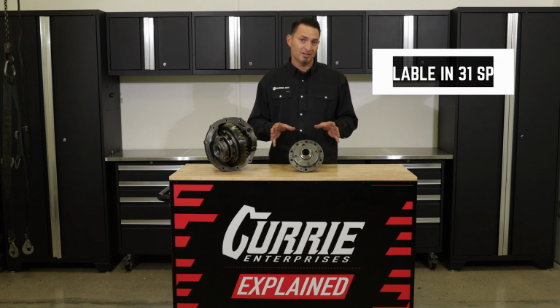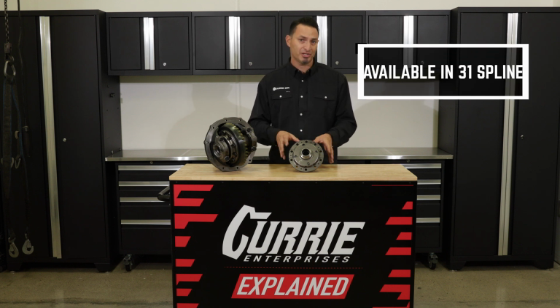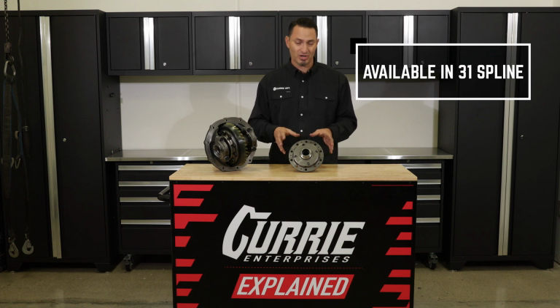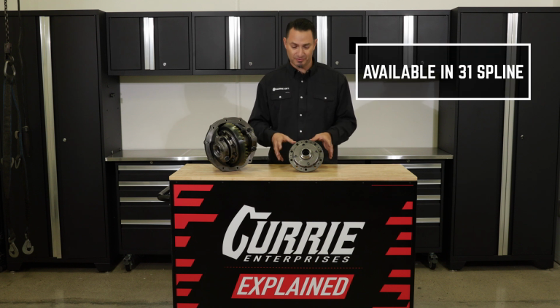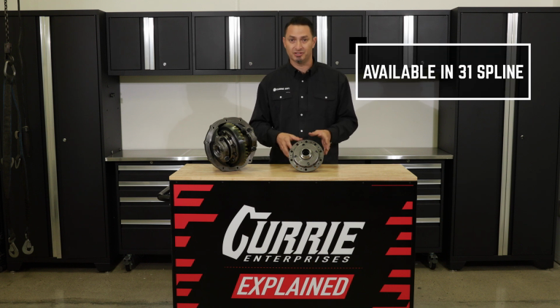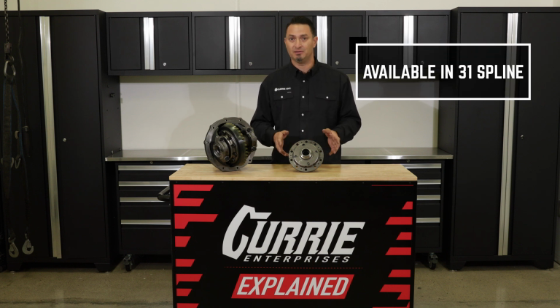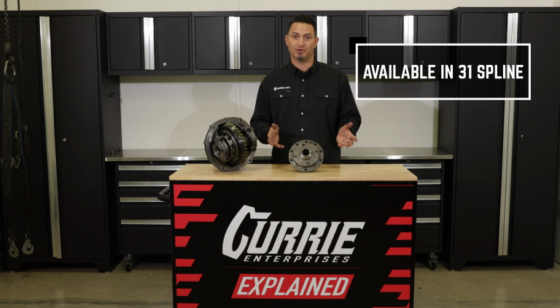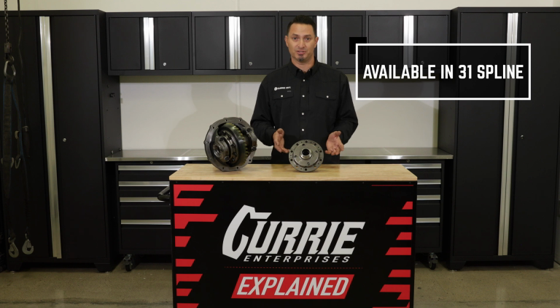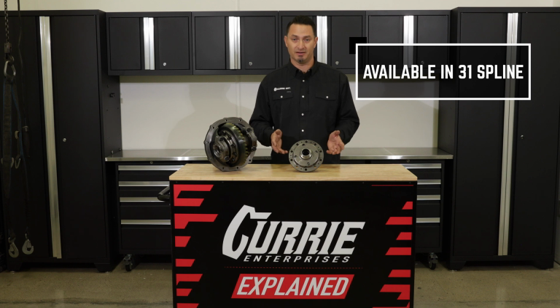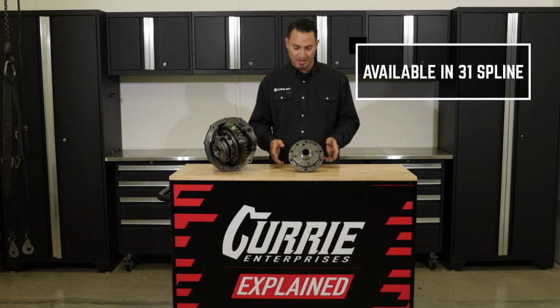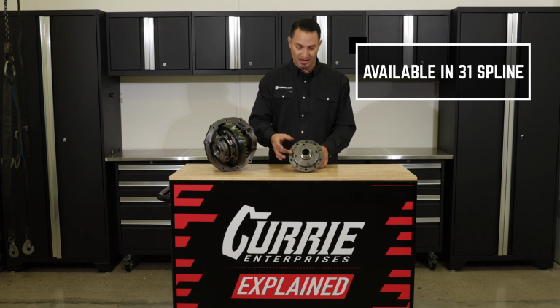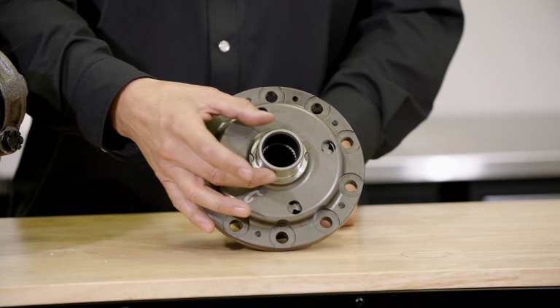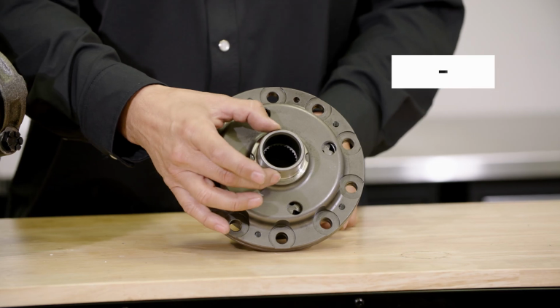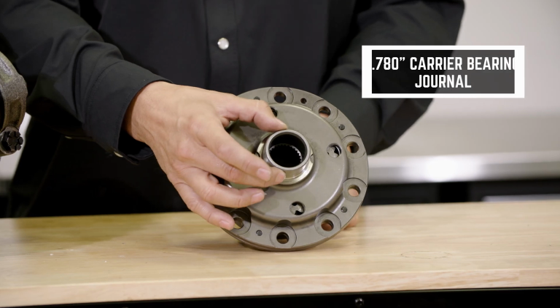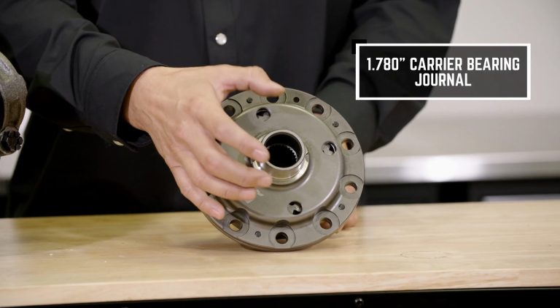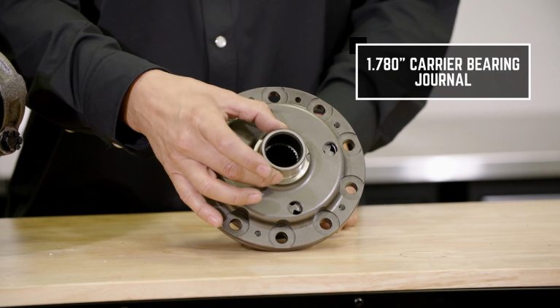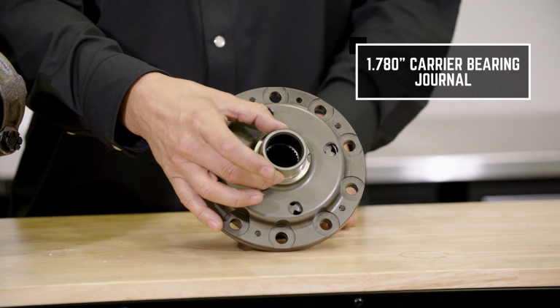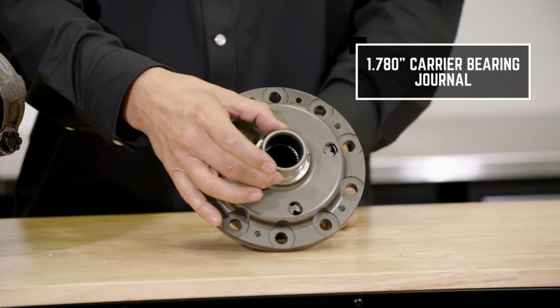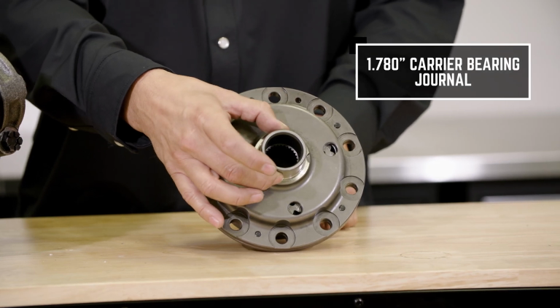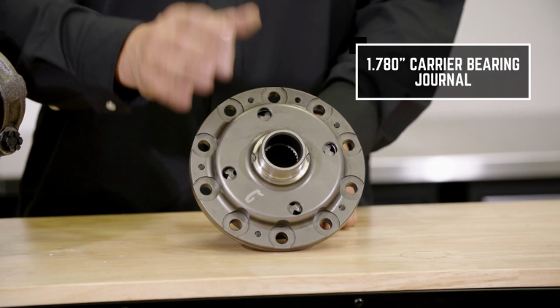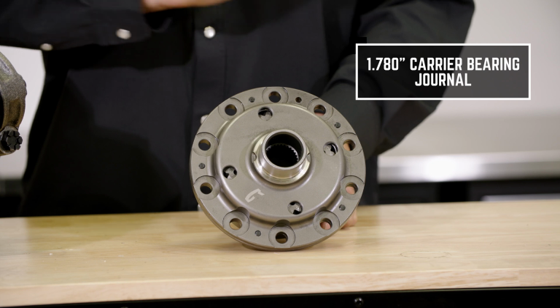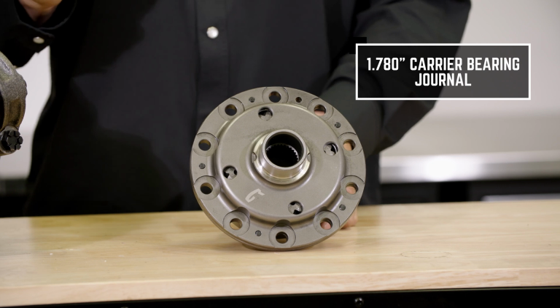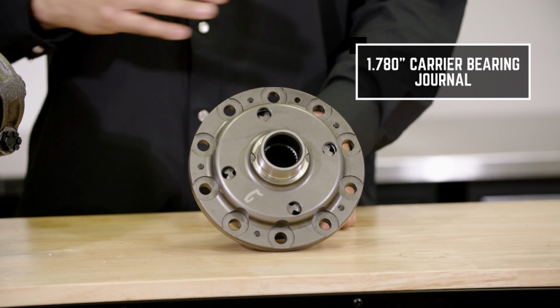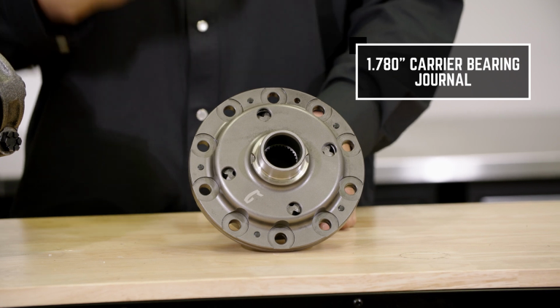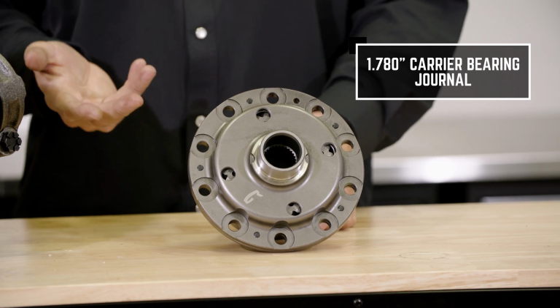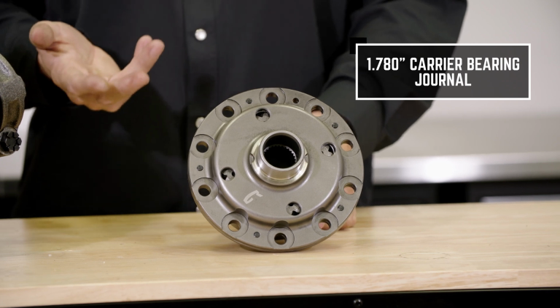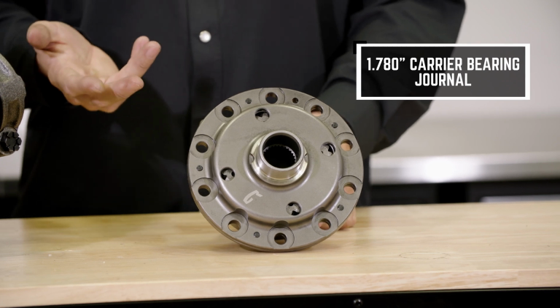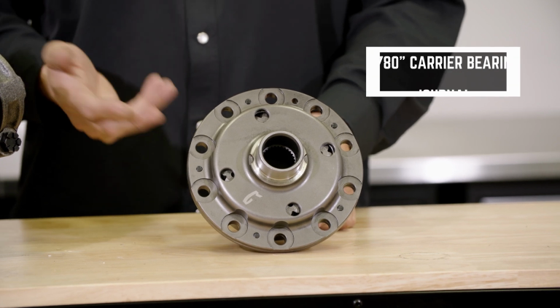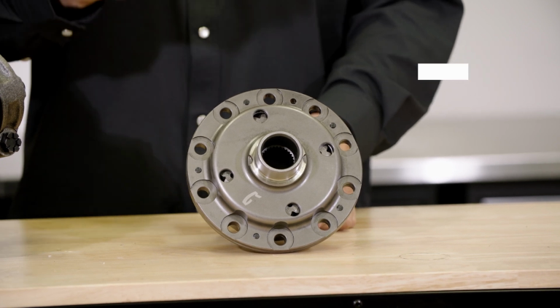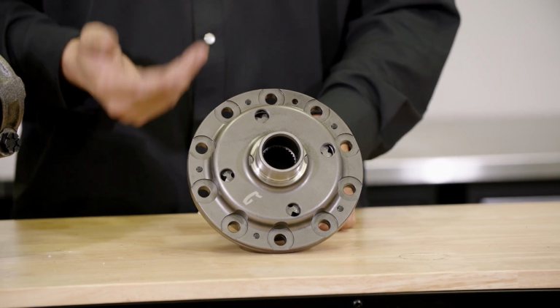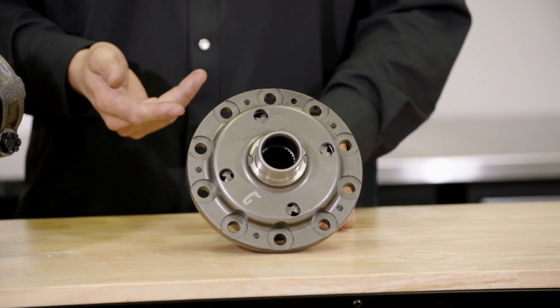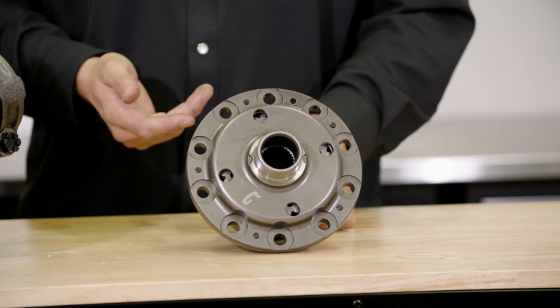The Curry Twin Track differential is available in 31 spline. It's got a 1.78 carrier bearing journal, perfect for most Curry 4.9 inch applications.